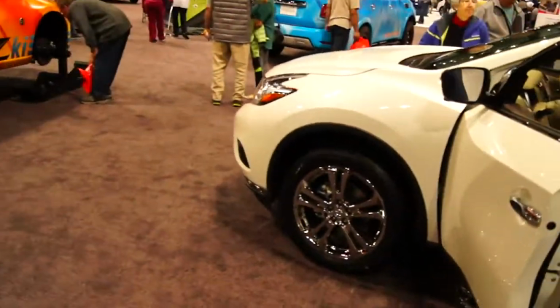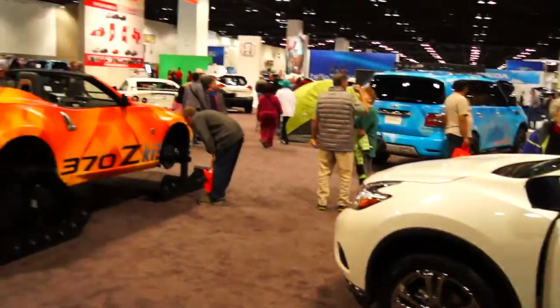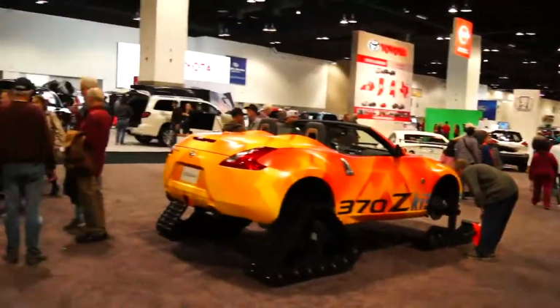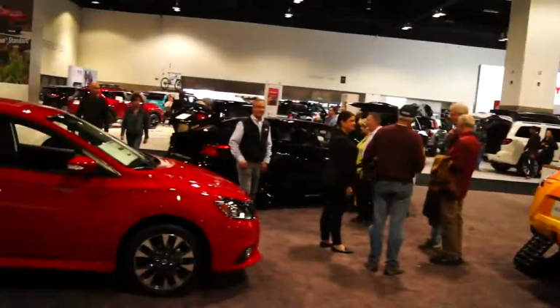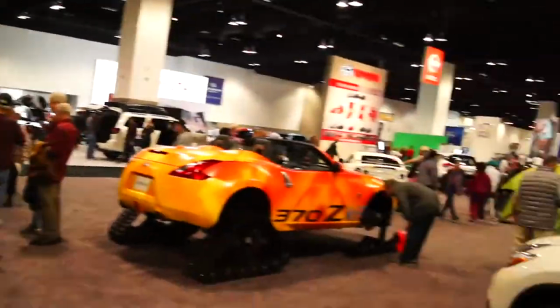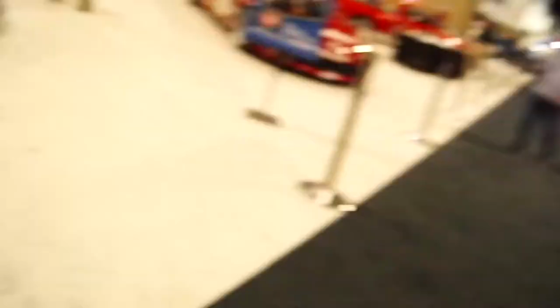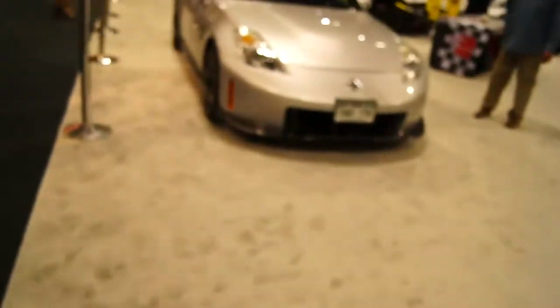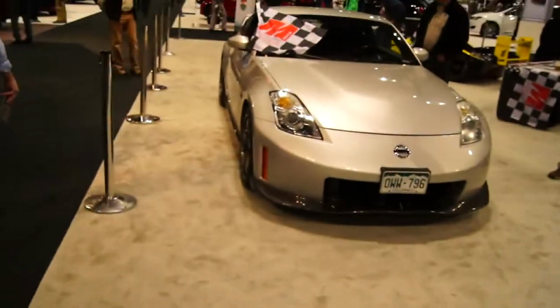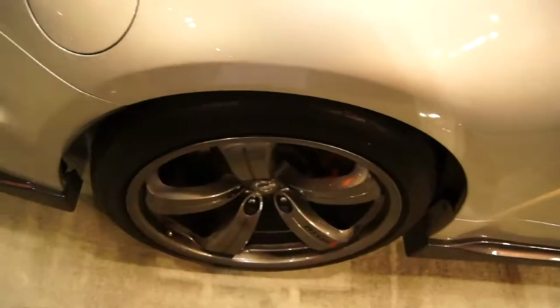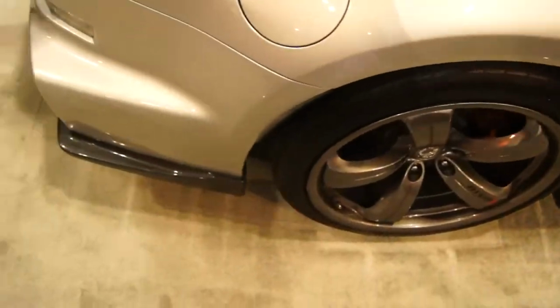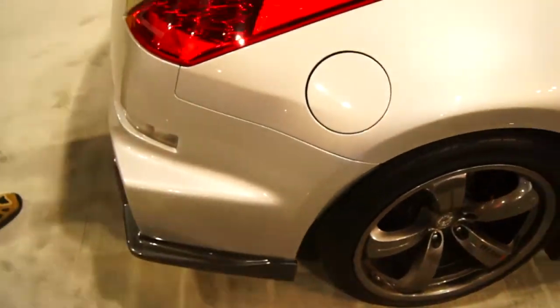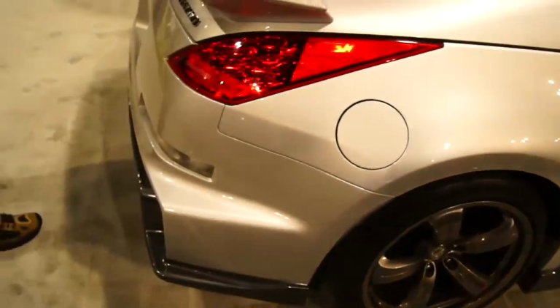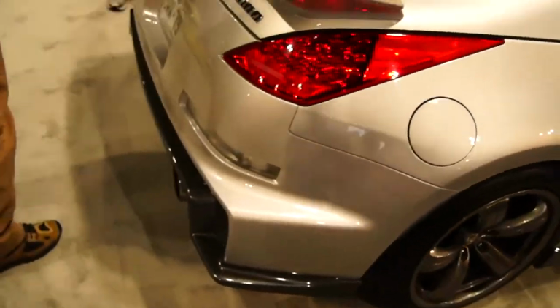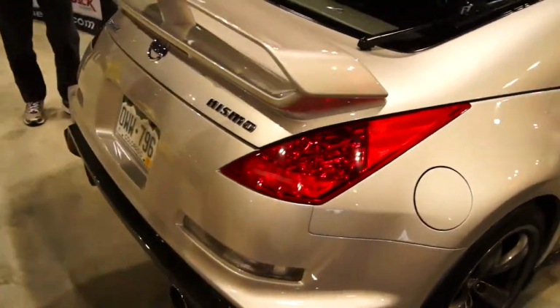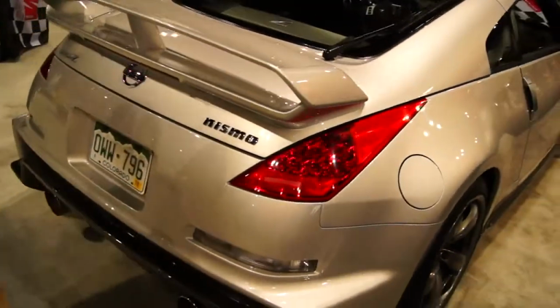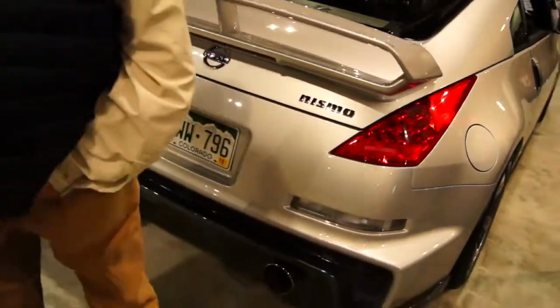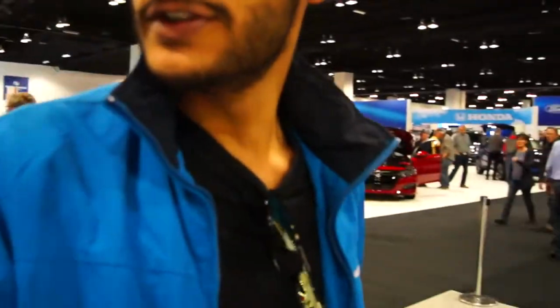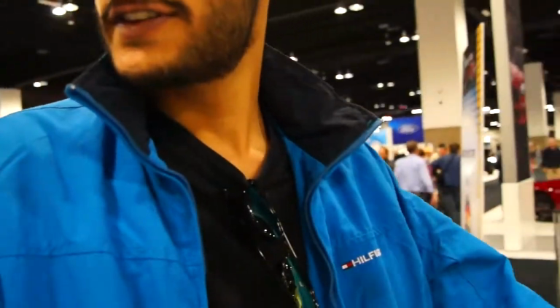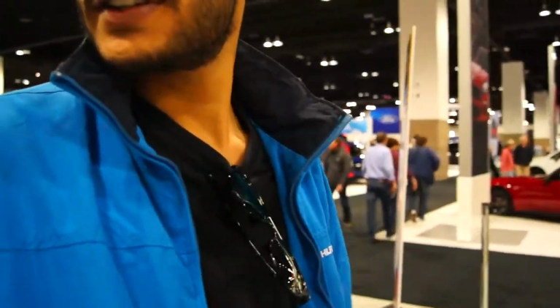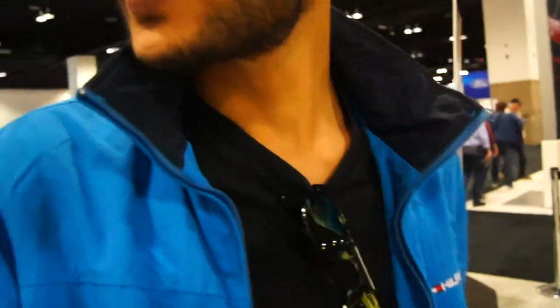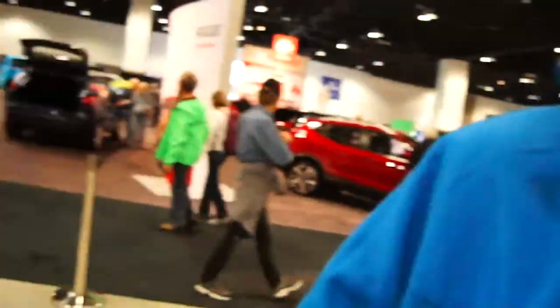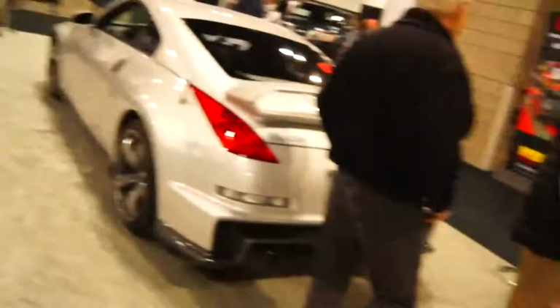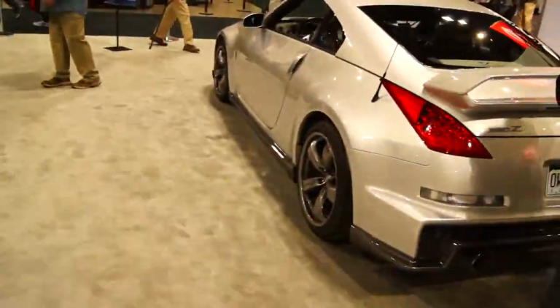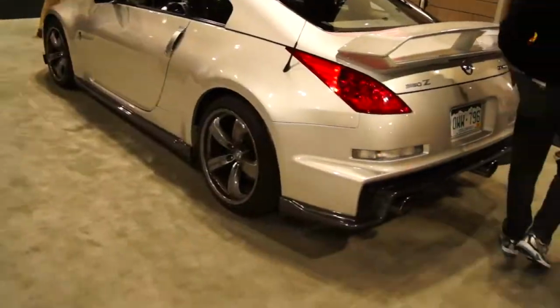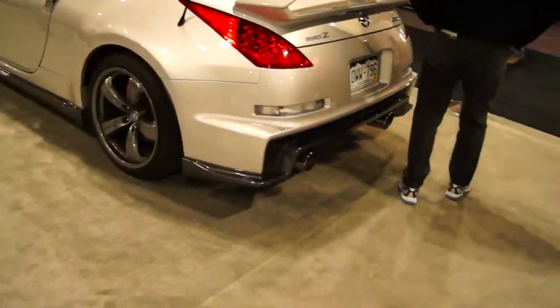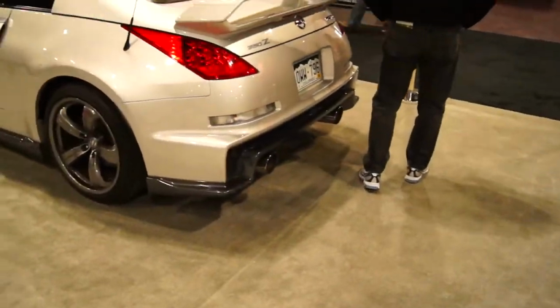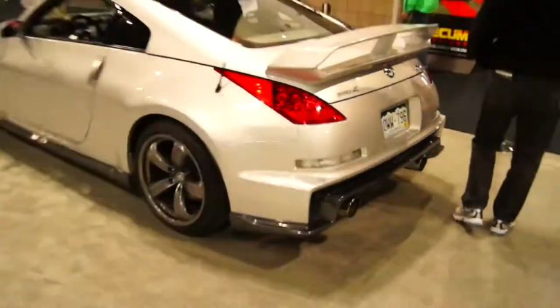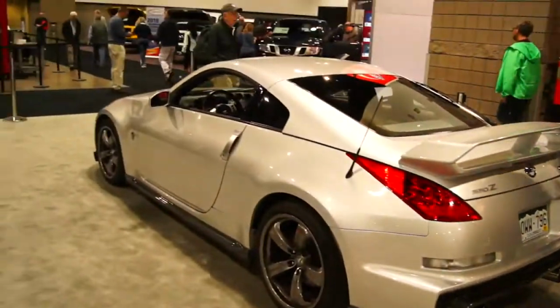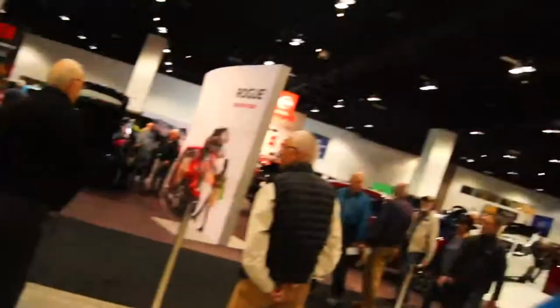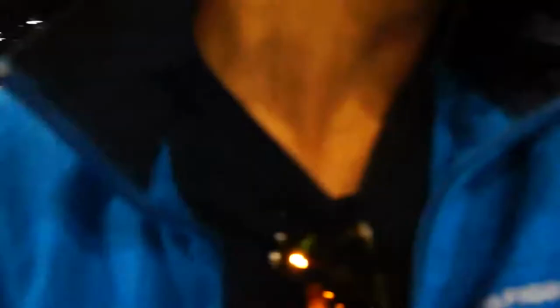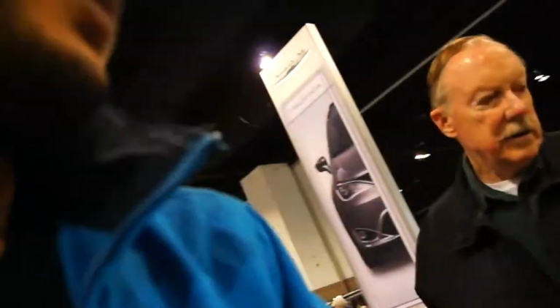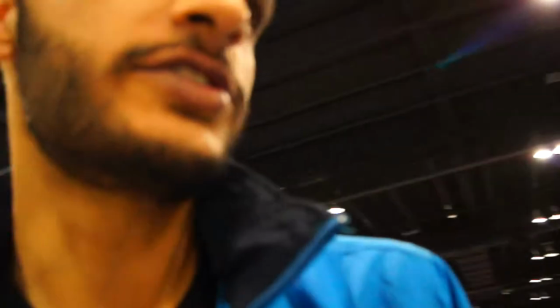There's all the Nissans right there. Check this thing out — that looks really nice. I think this is a Nismo Nissan 350Z. That's pretty cool, this is an older Nissan though. There's definitely some sort of race car right here. That's really cool.